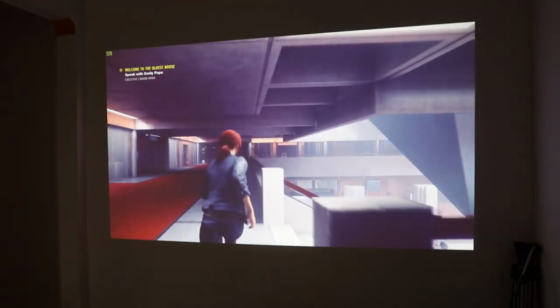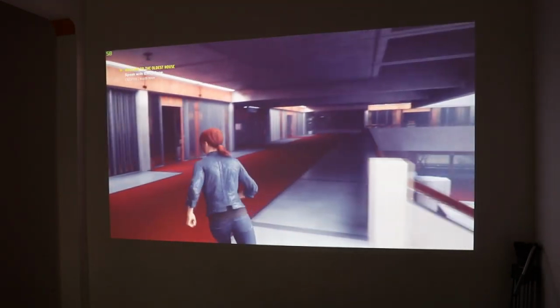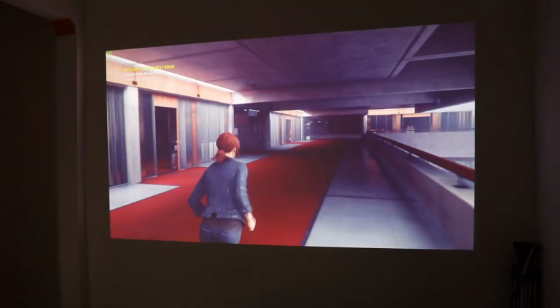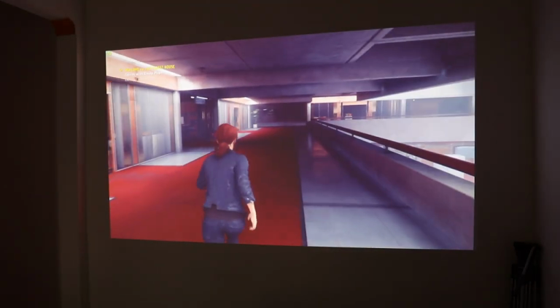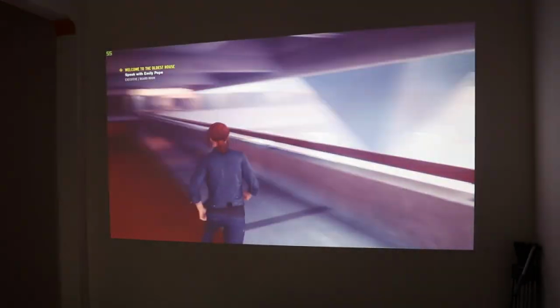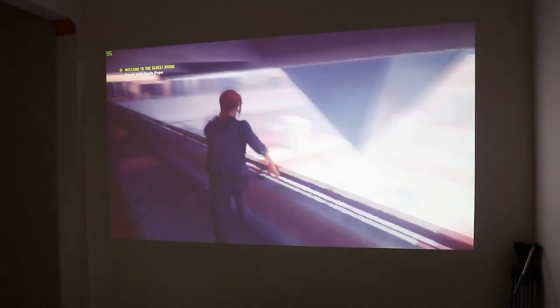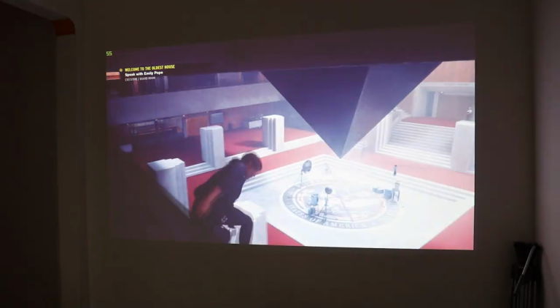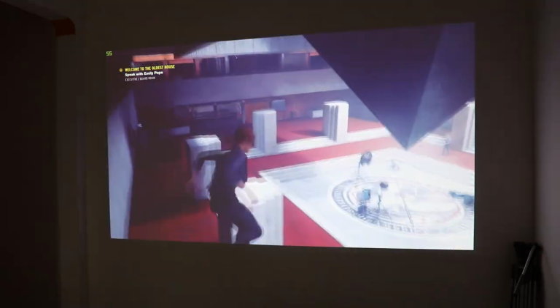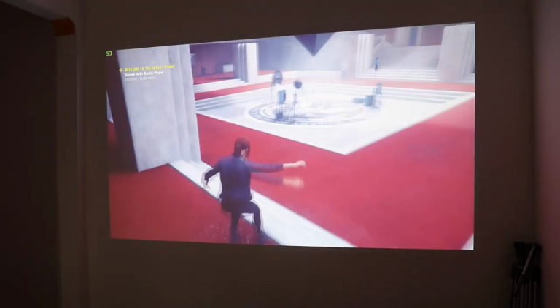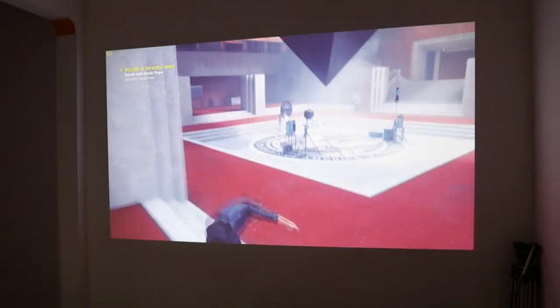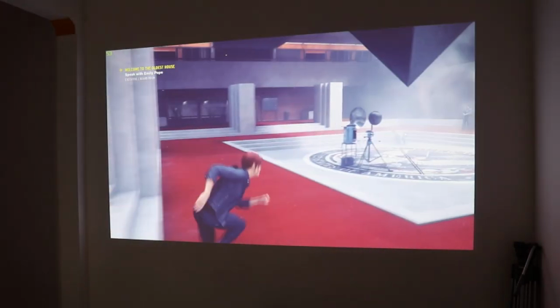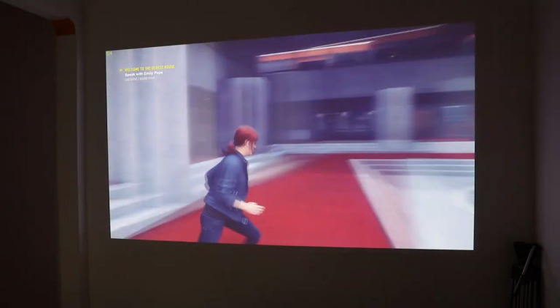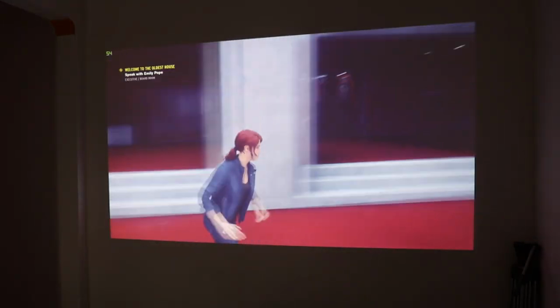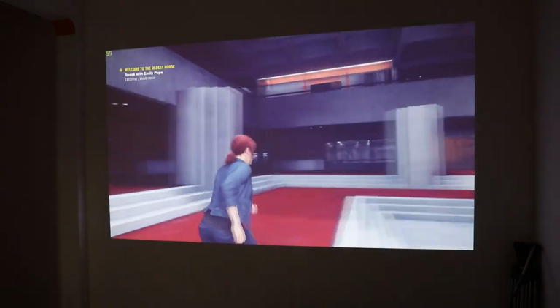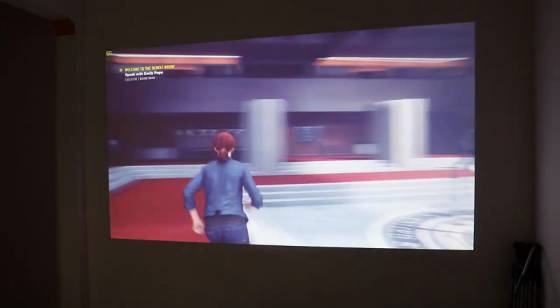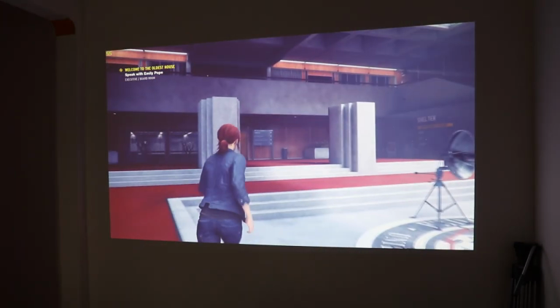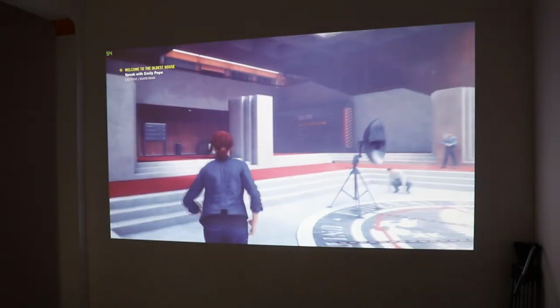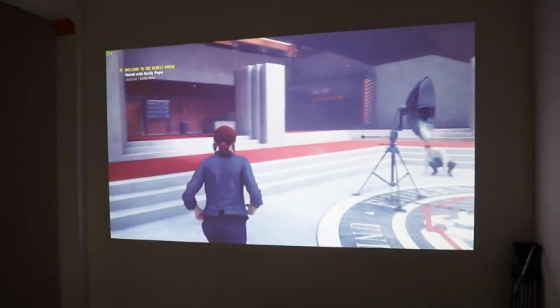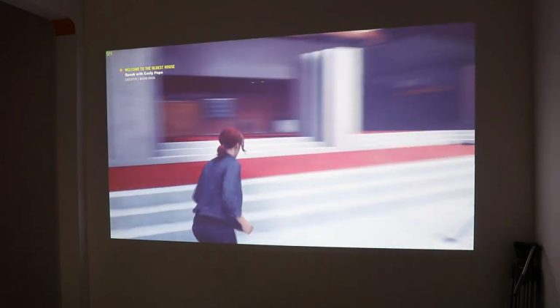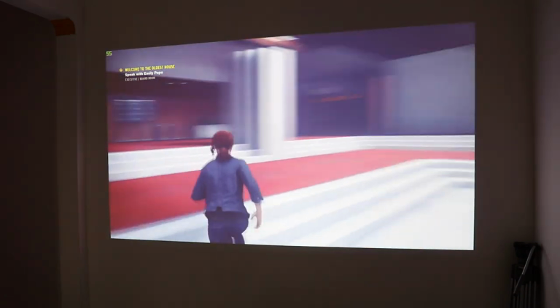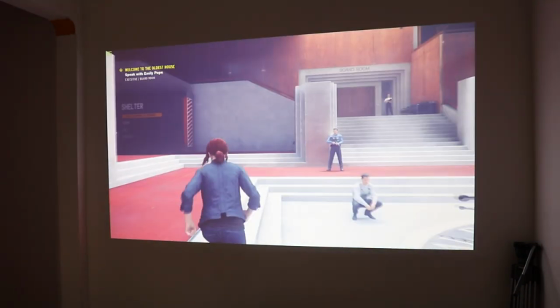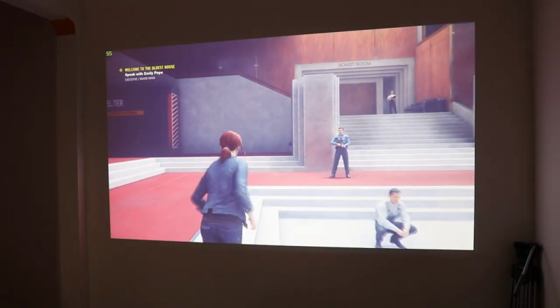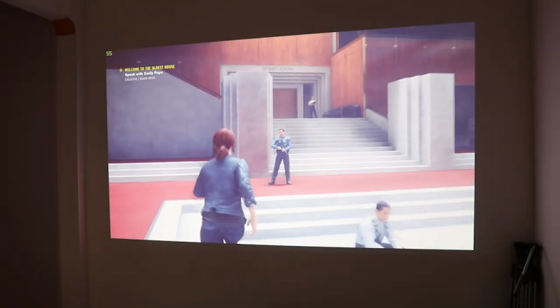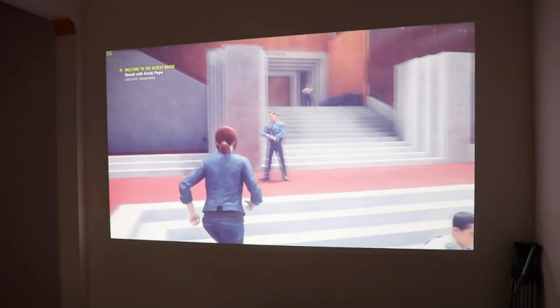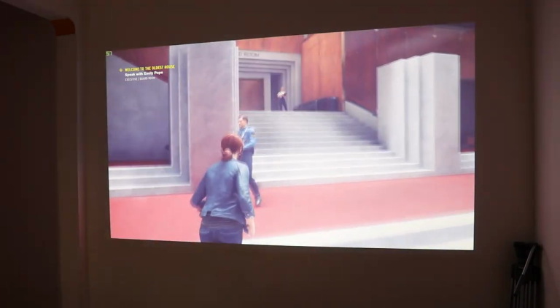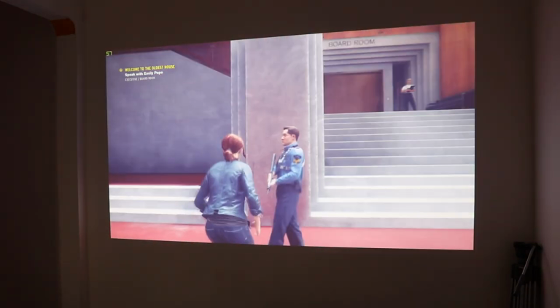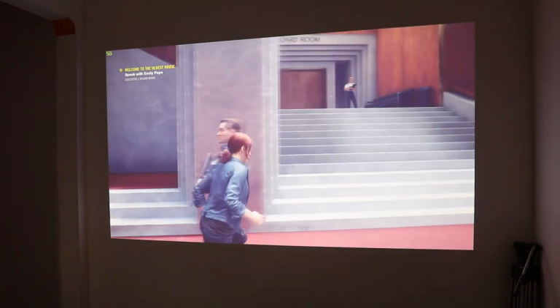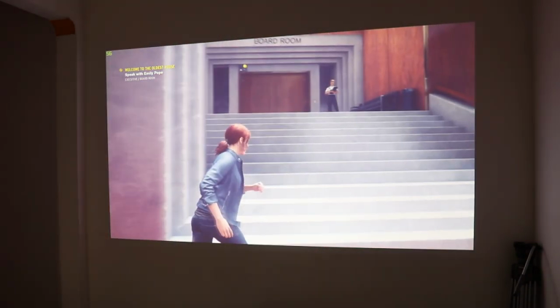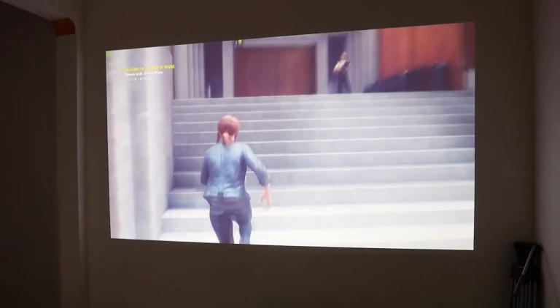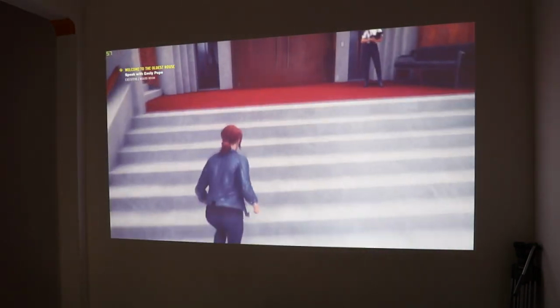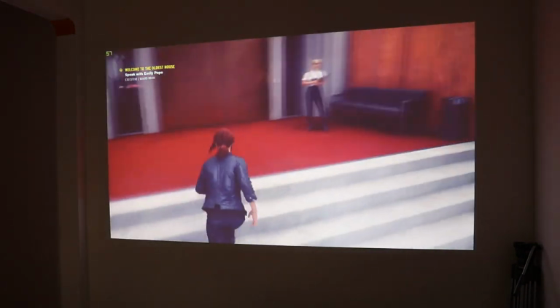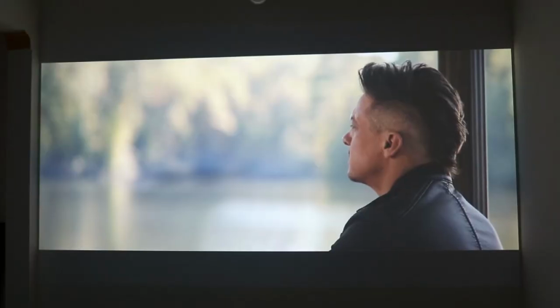The refresh rate on the projector is also very good. Content consumption, gaming, and movie watching were a really good experience on this one. You can also use this for commercial purposes such as presentations and educational content.